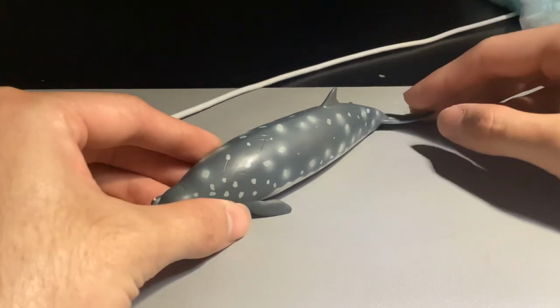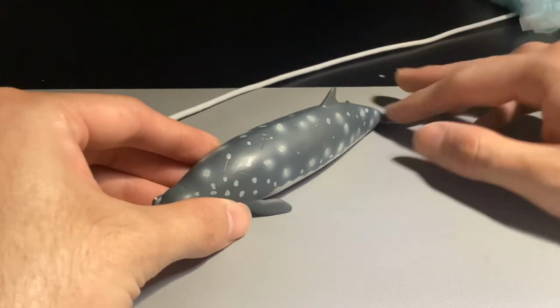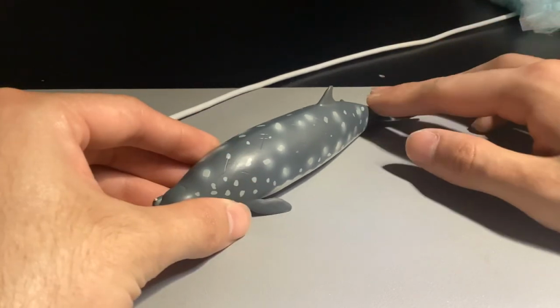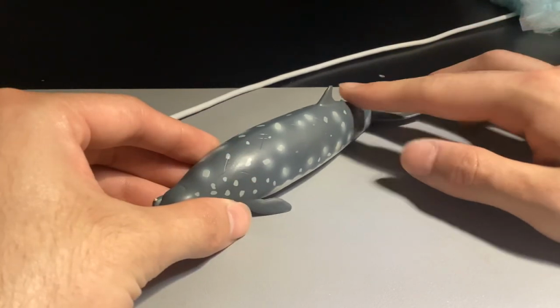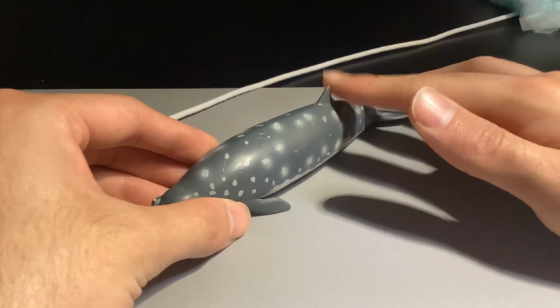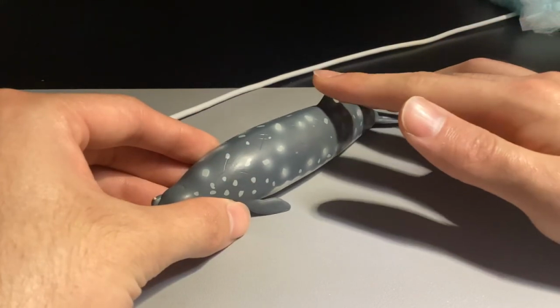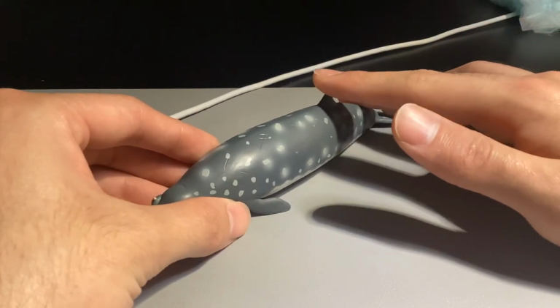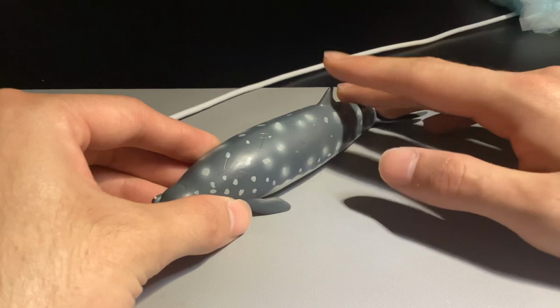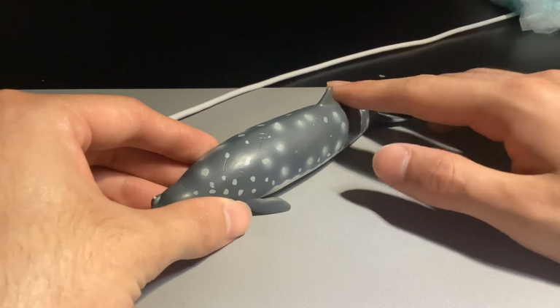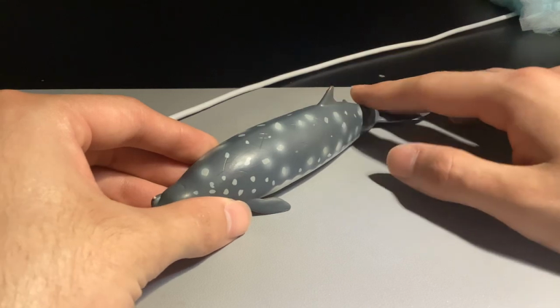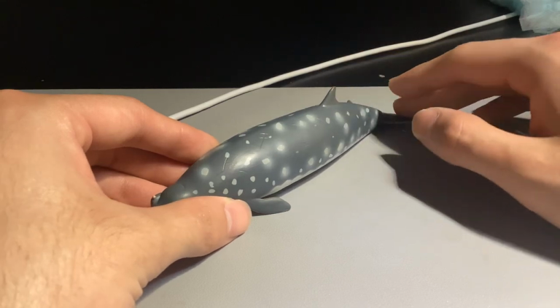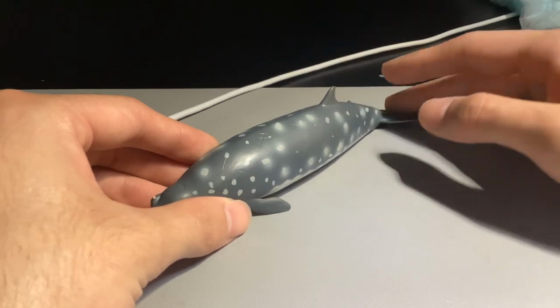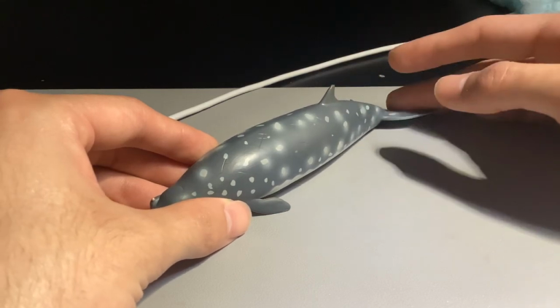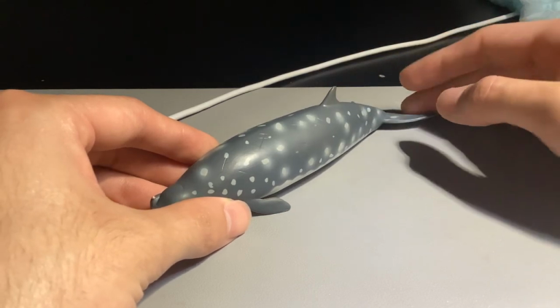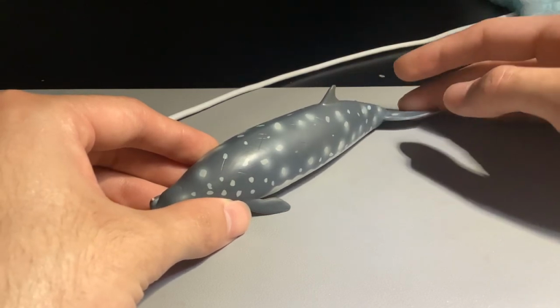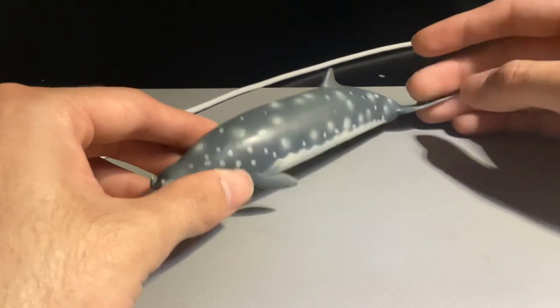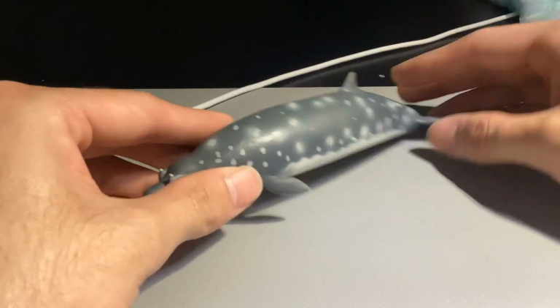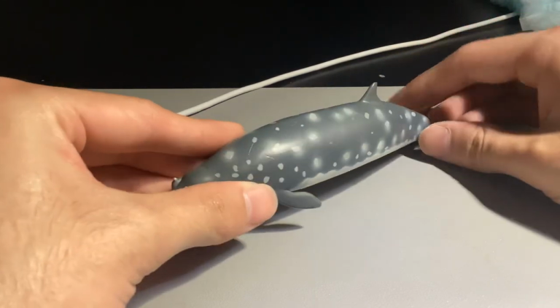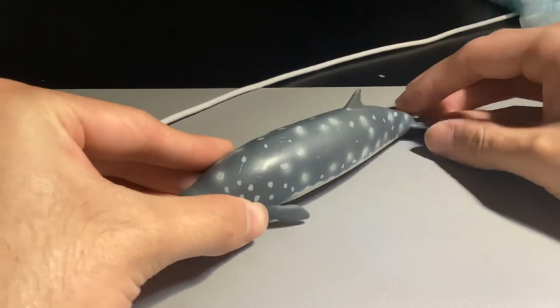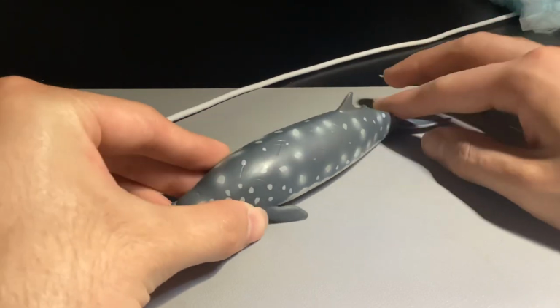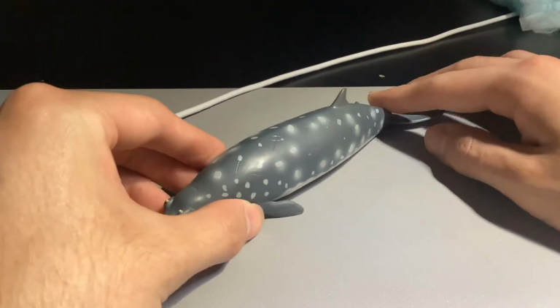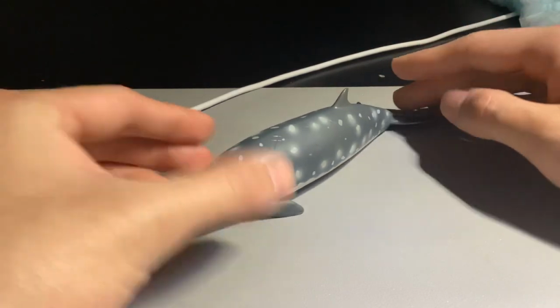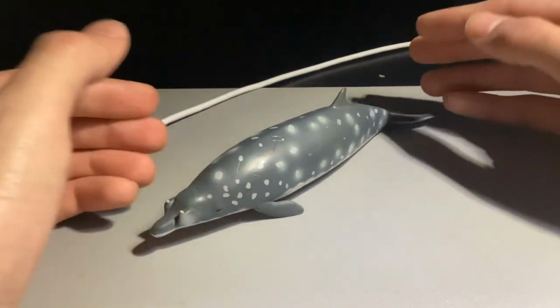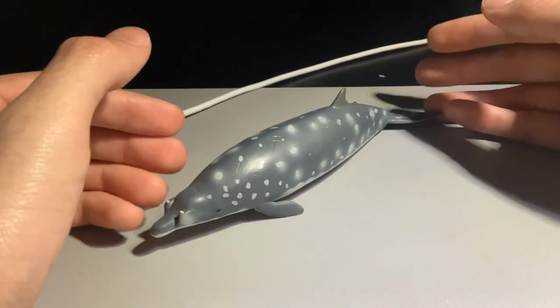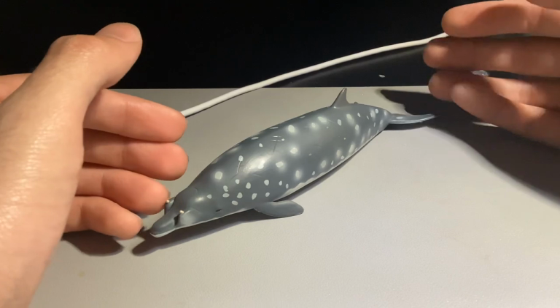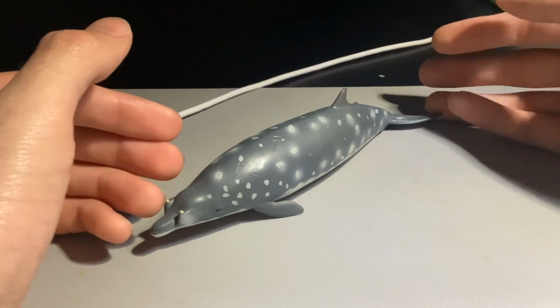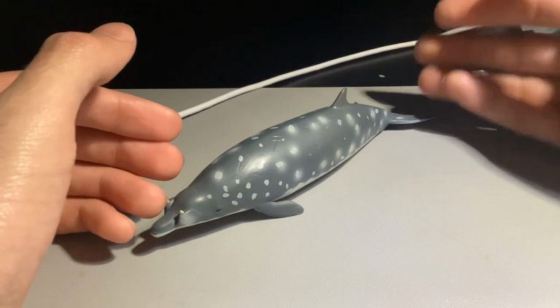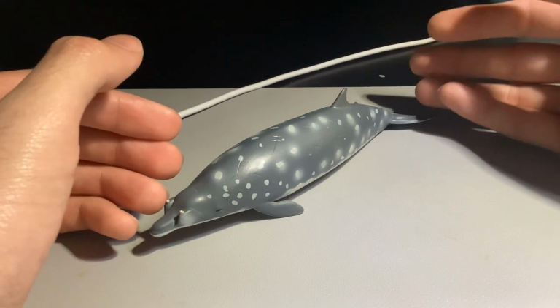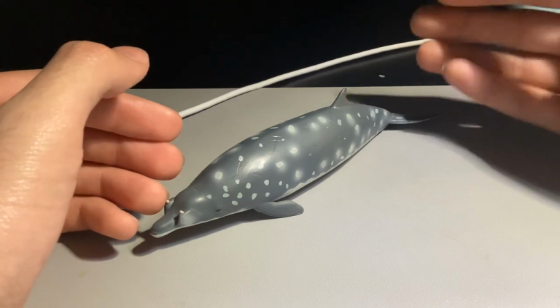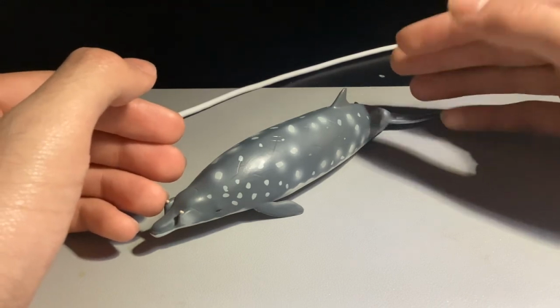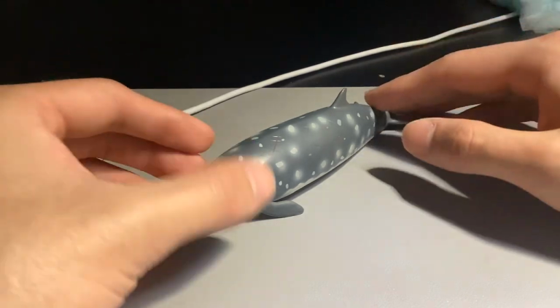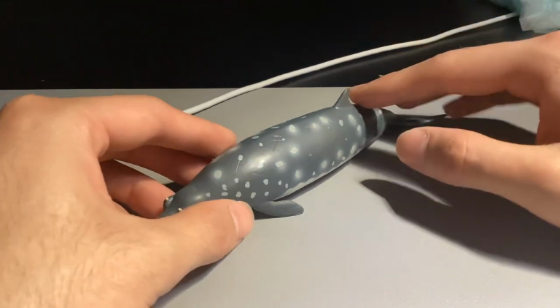They actually are very deep divers — they can reach depths of over 1,000 meters. And beaked whales are very, very interesting.